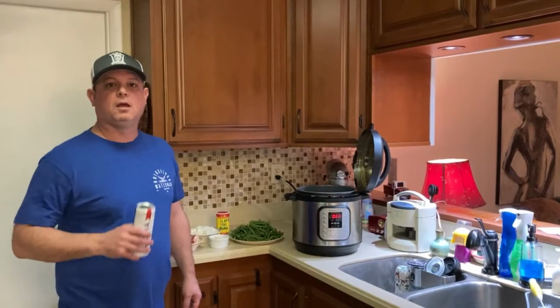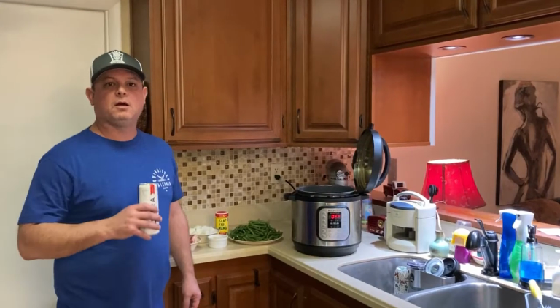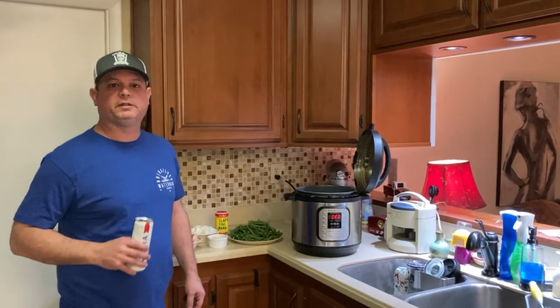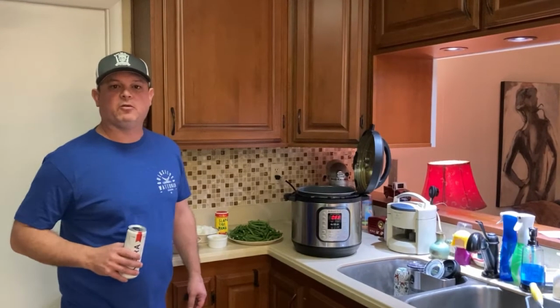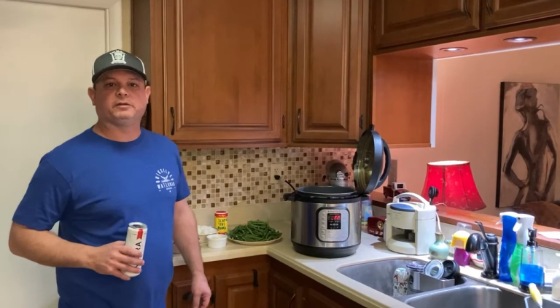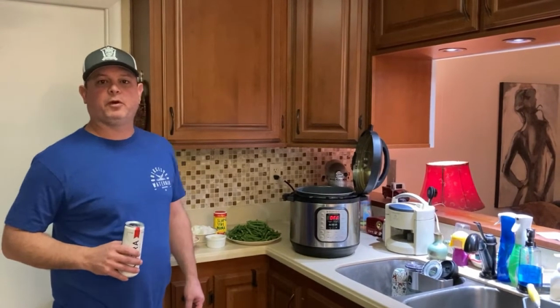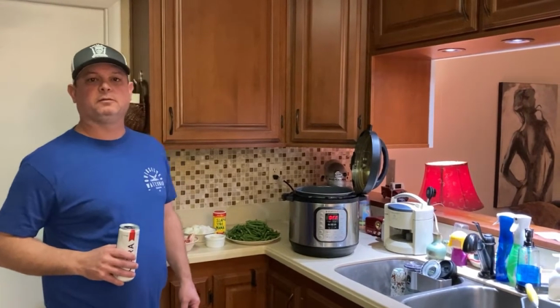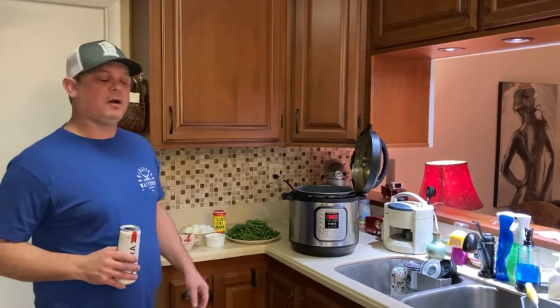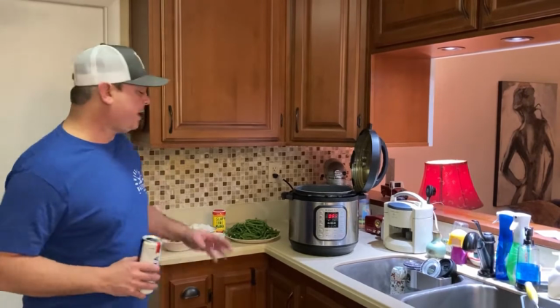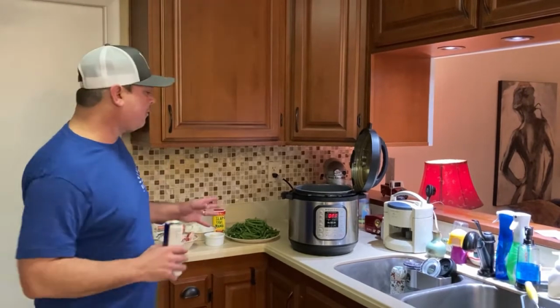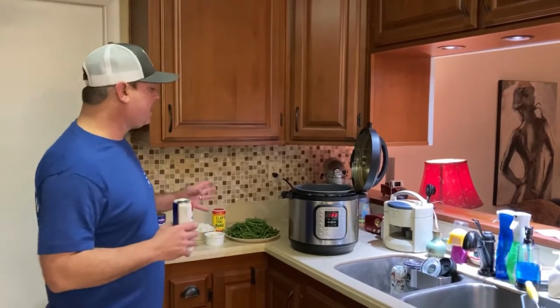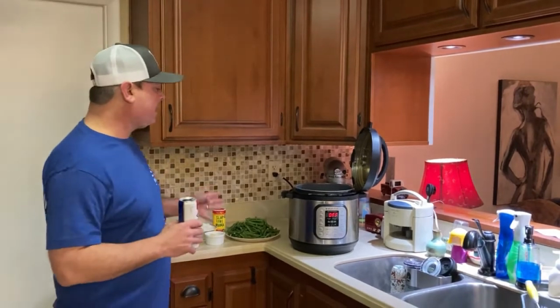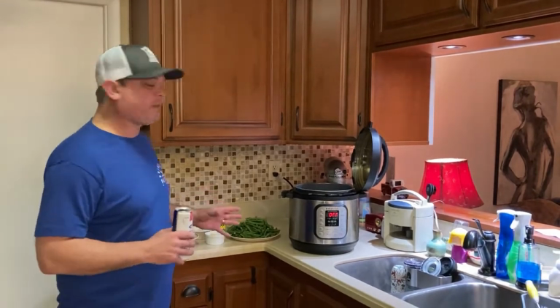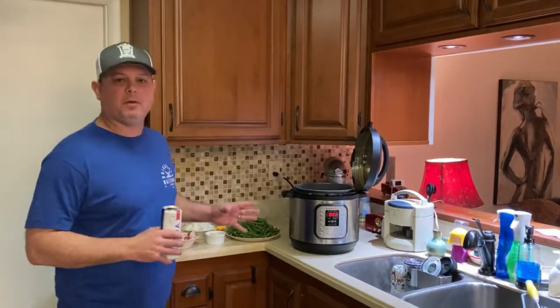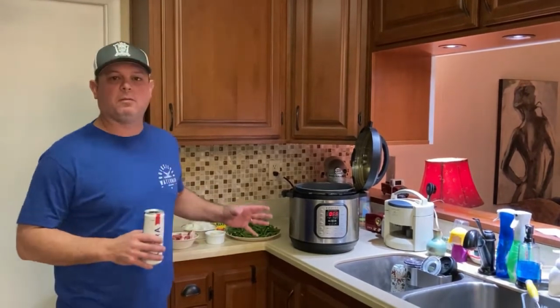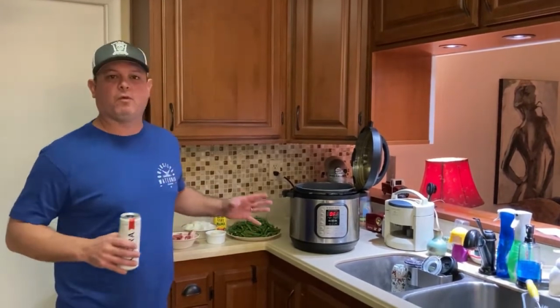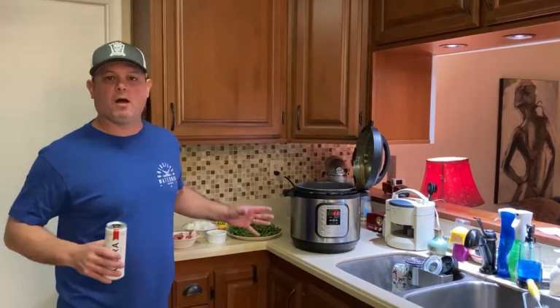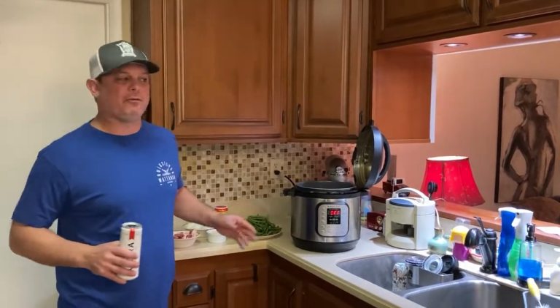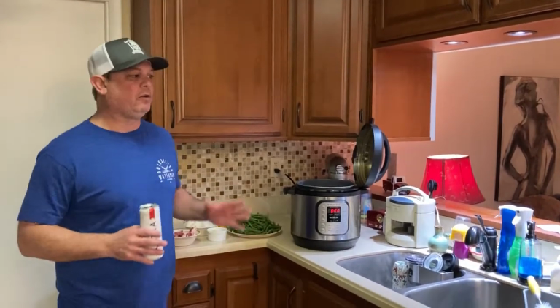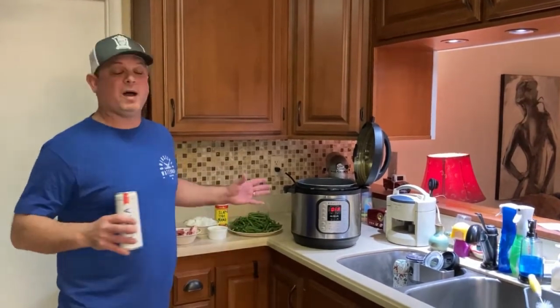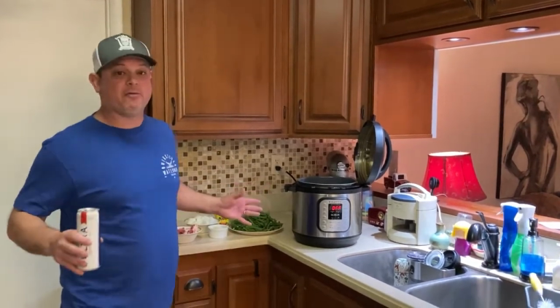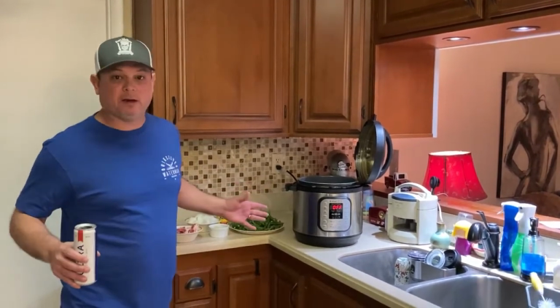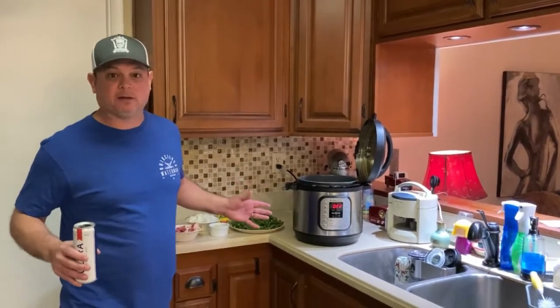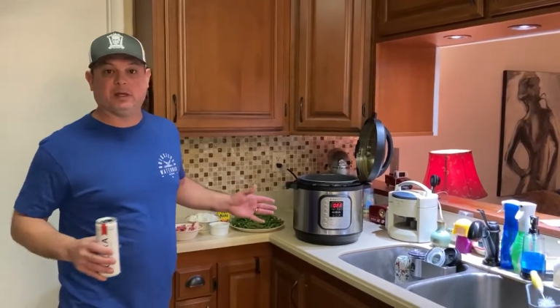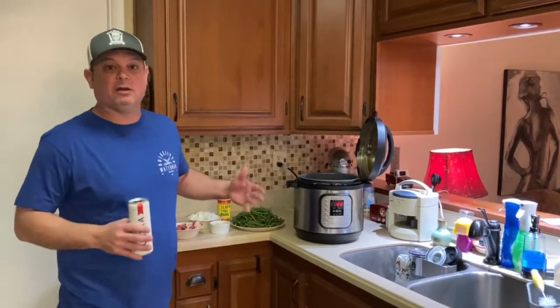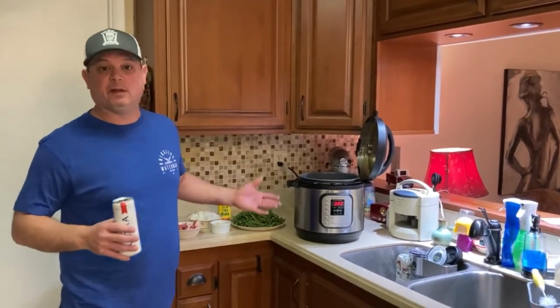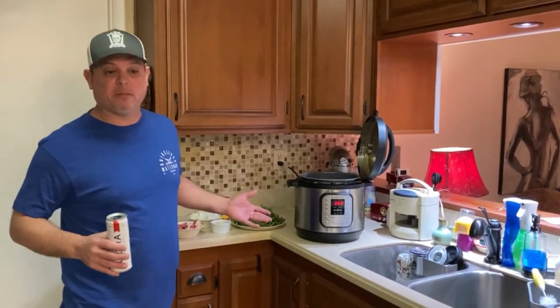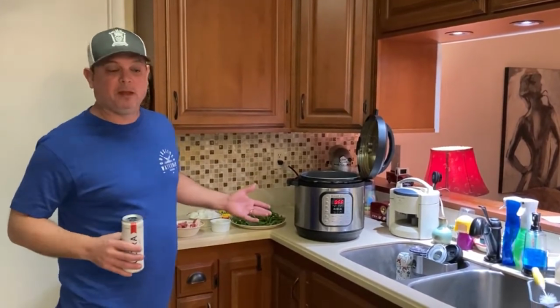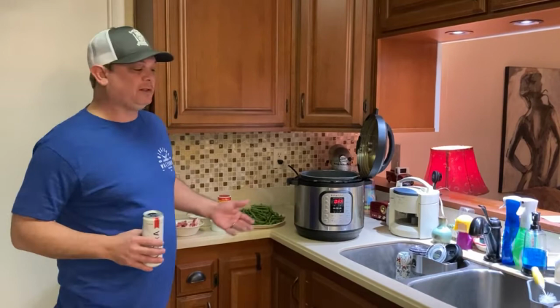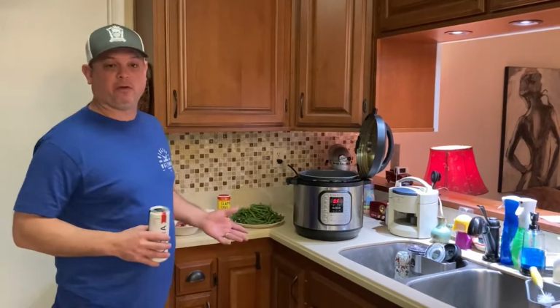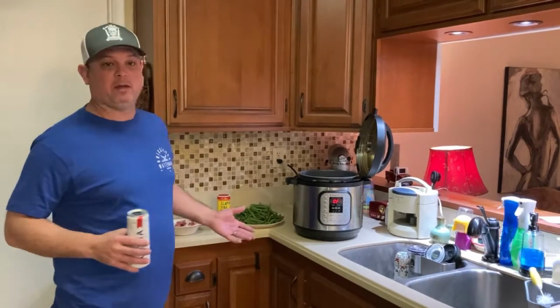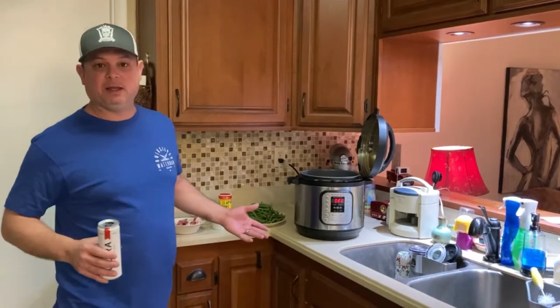Hey y'all, this is Zach with Meals on a Pressure. Tonight I'm going to make something I've been wanting to make for a while. I really don't know why I haven't made it, because we eat it all the time. It's Southern Green Beans.